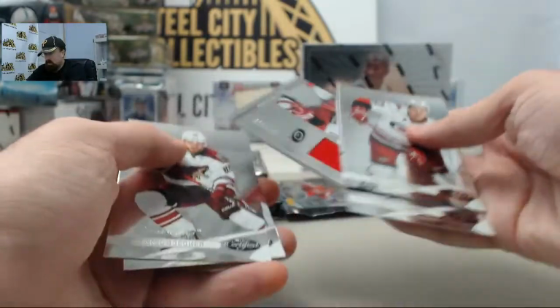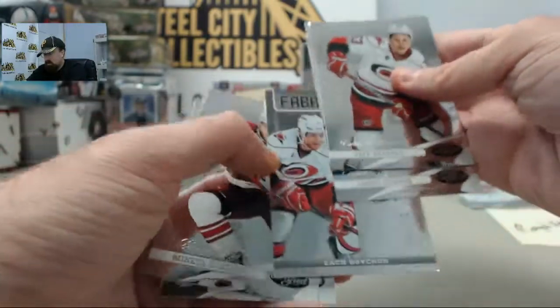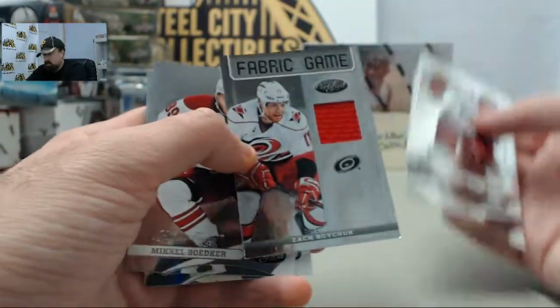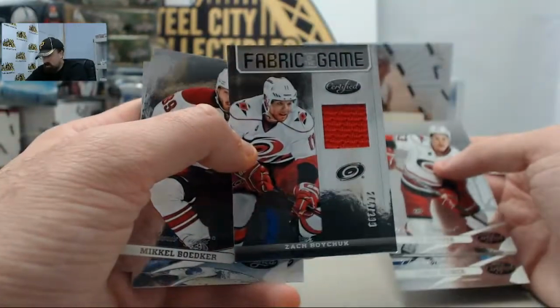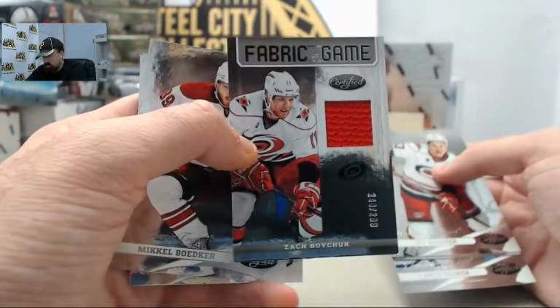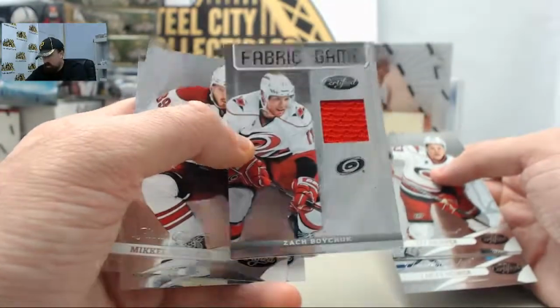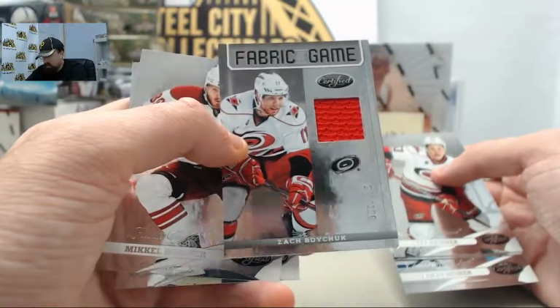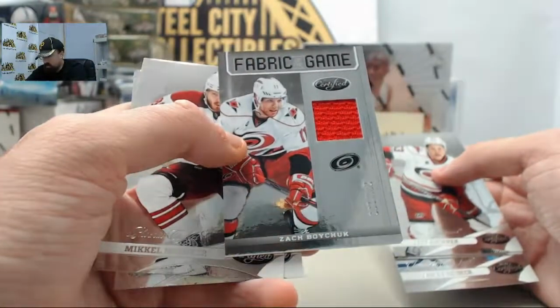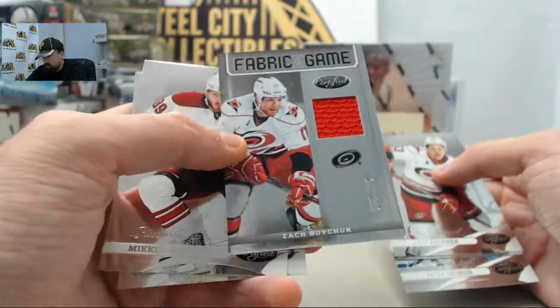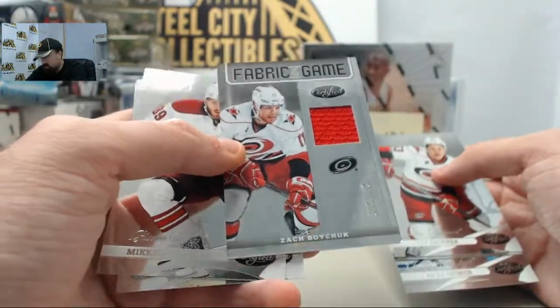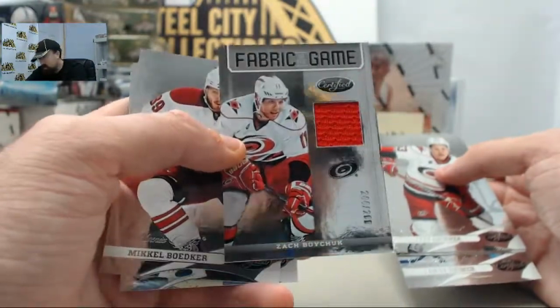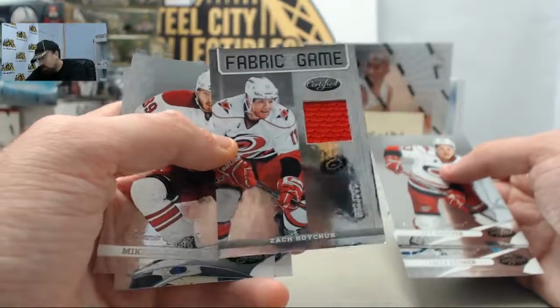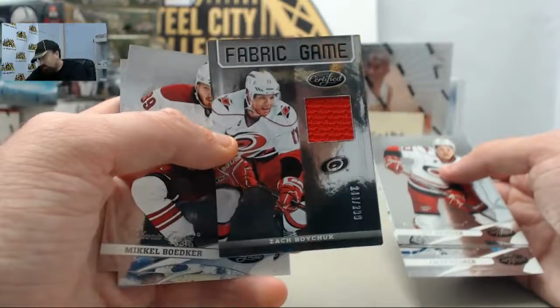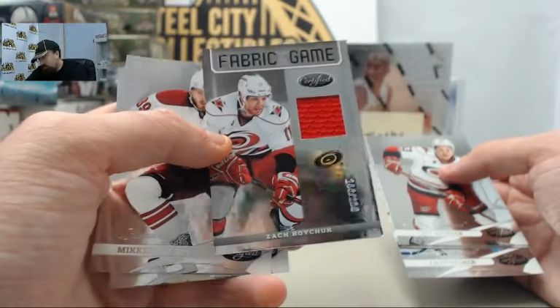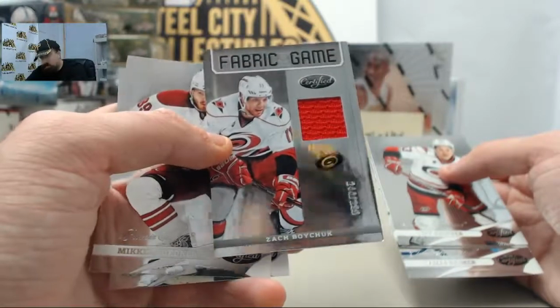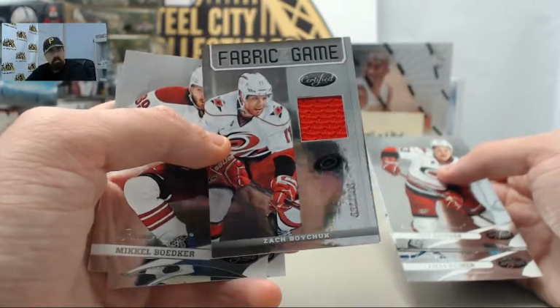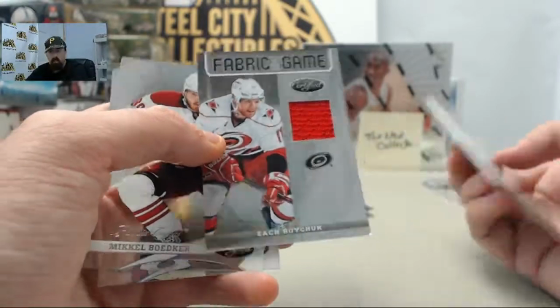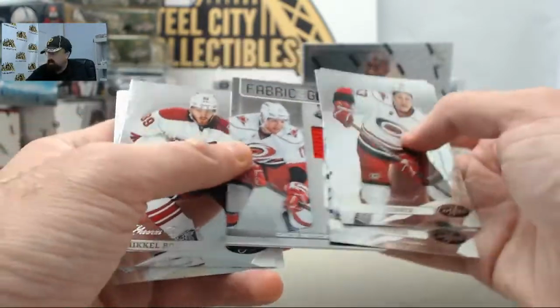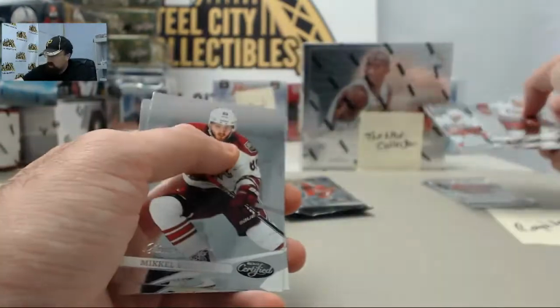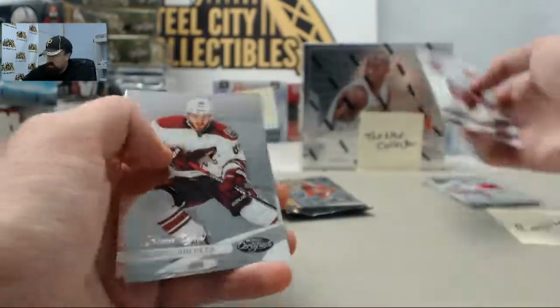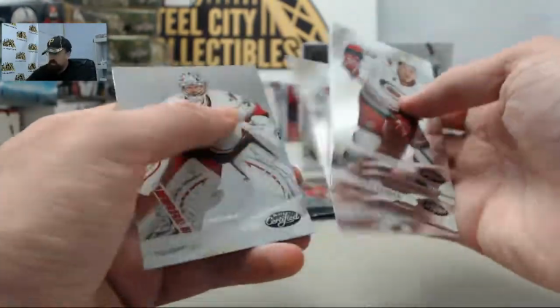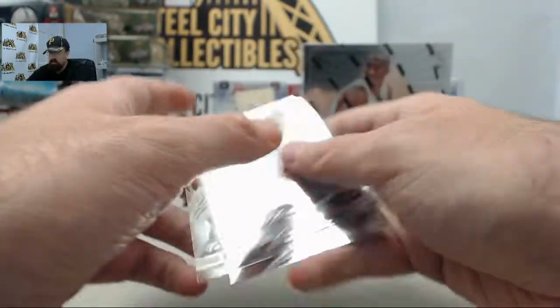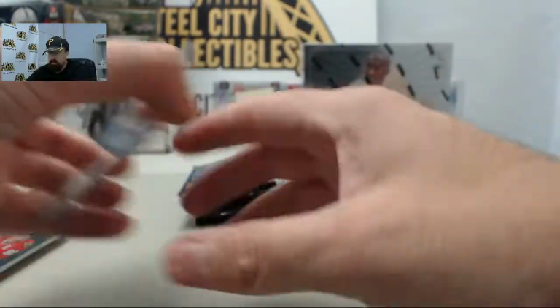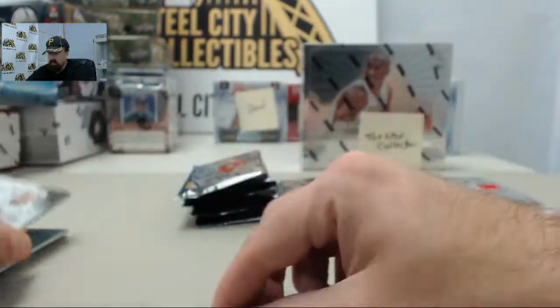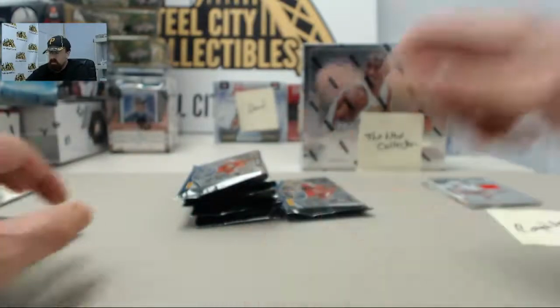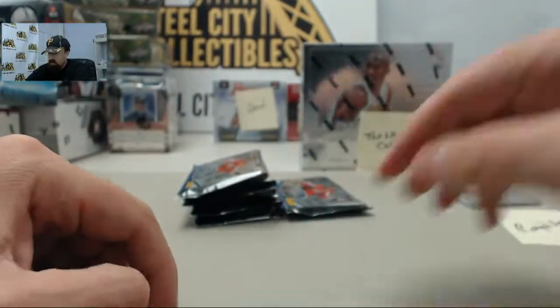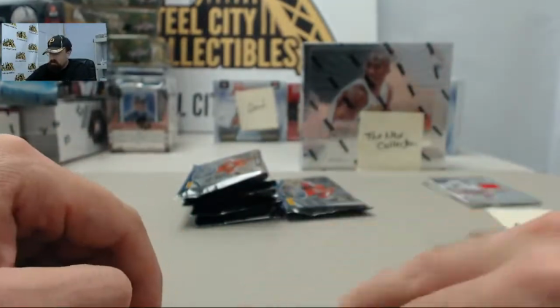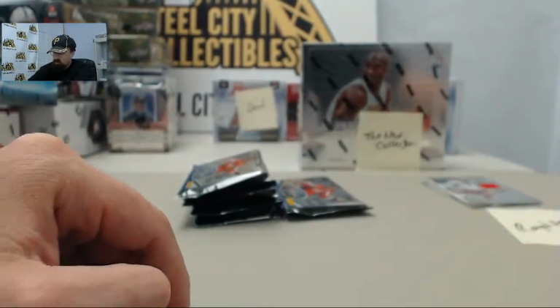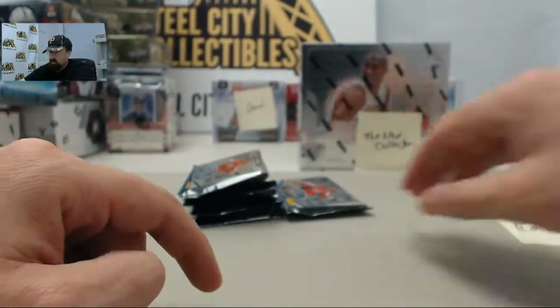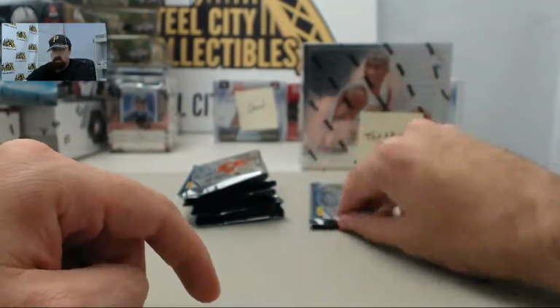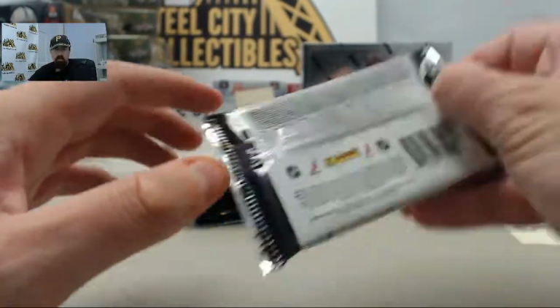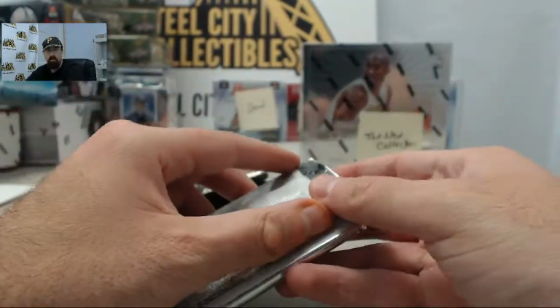Got a jersey card here. This is going to be Zach Boychuk from the Hurricanes, 244 of $2.99. I know we got one of the guys here that joins us regularly on Breakers TV — he's a big Carolina Hurricanes fan.